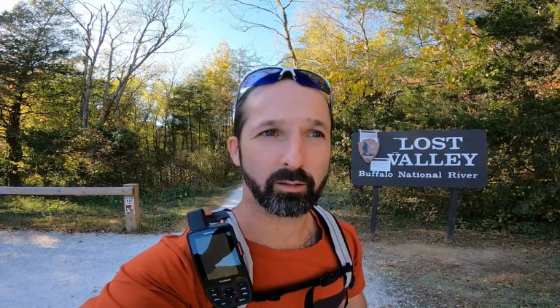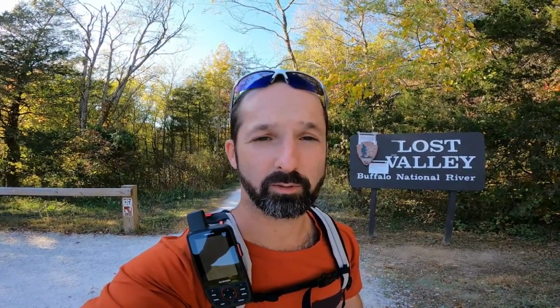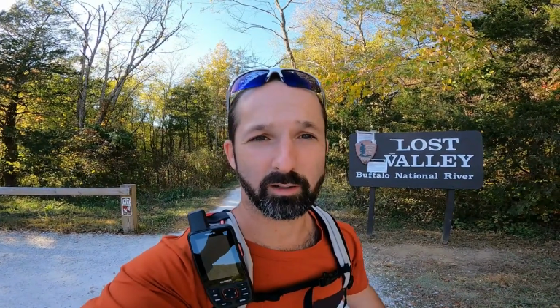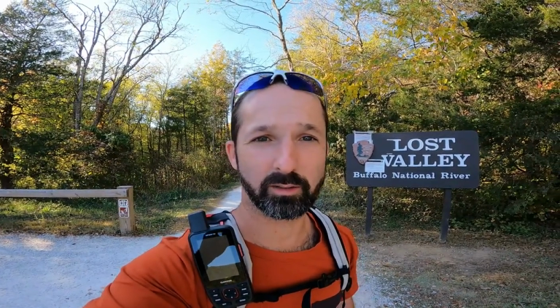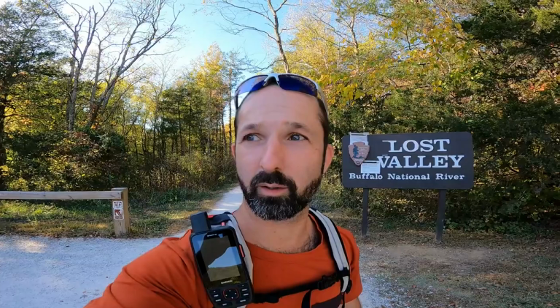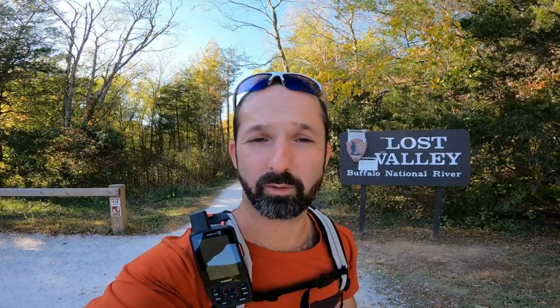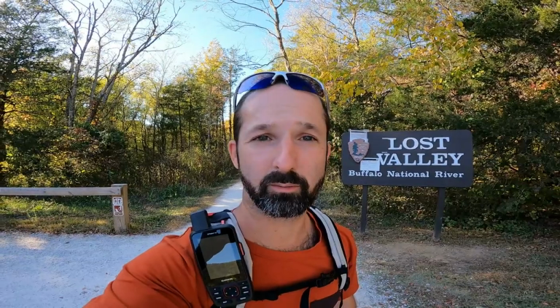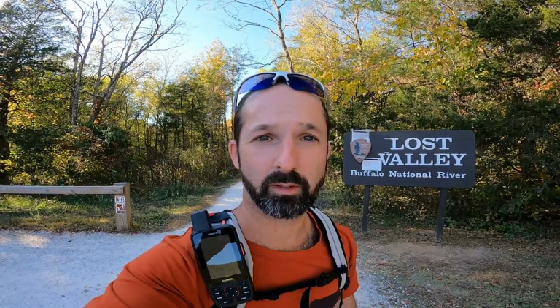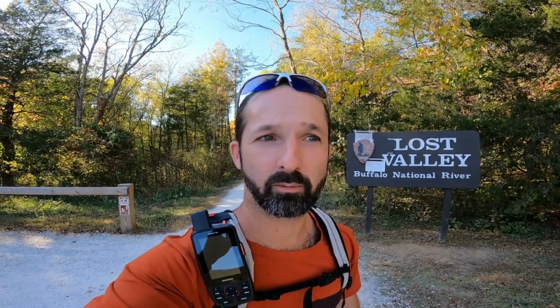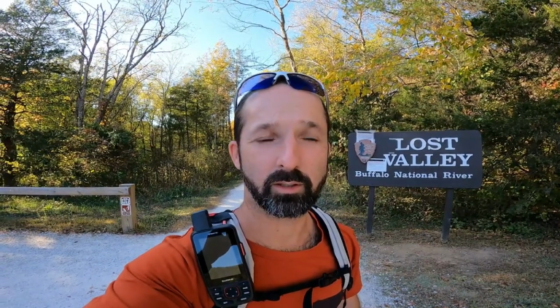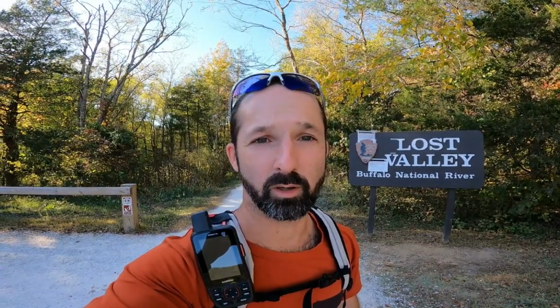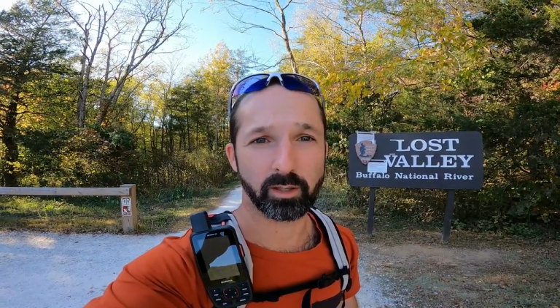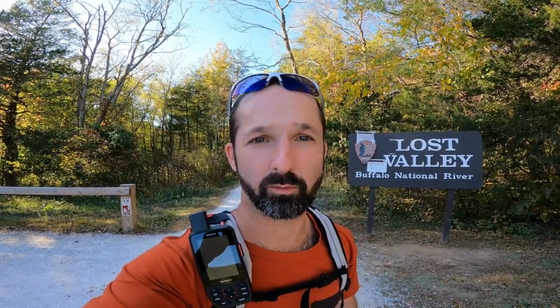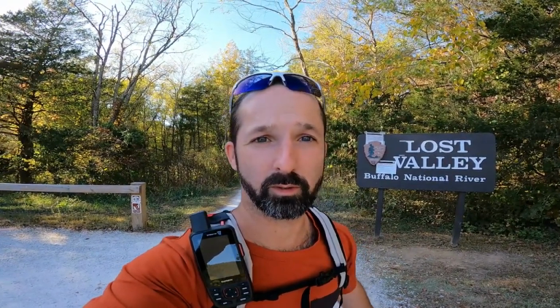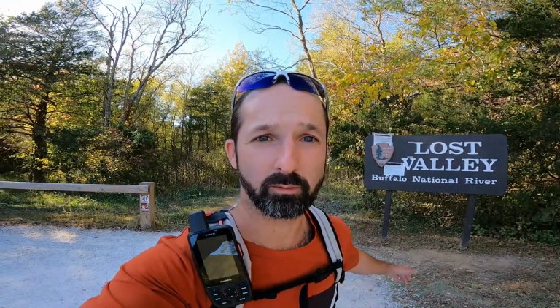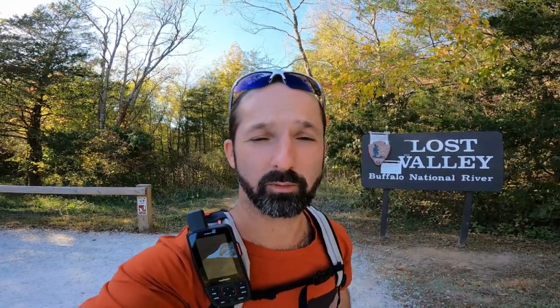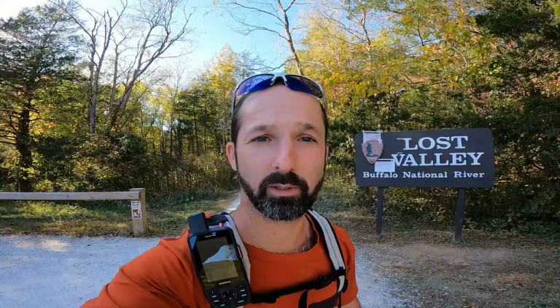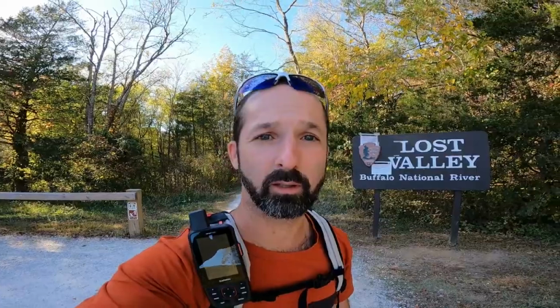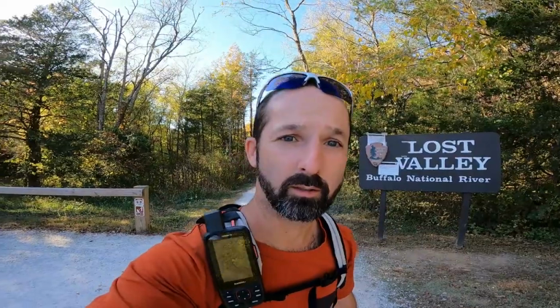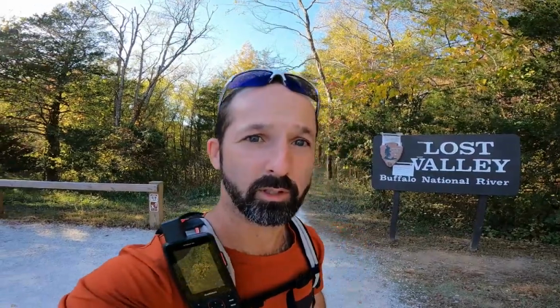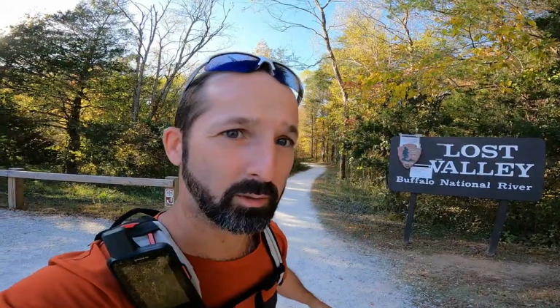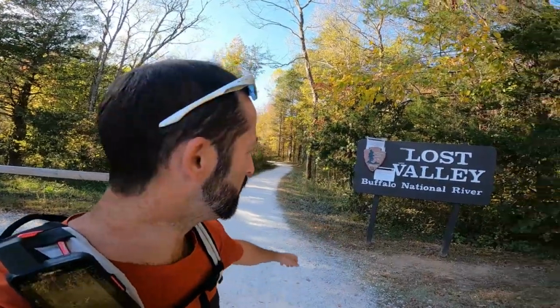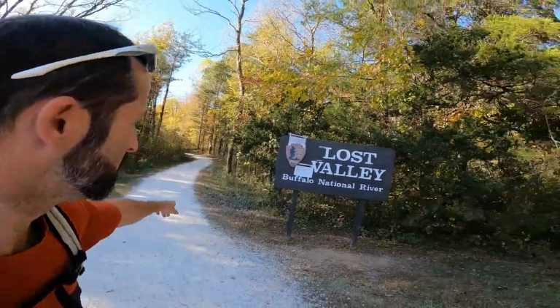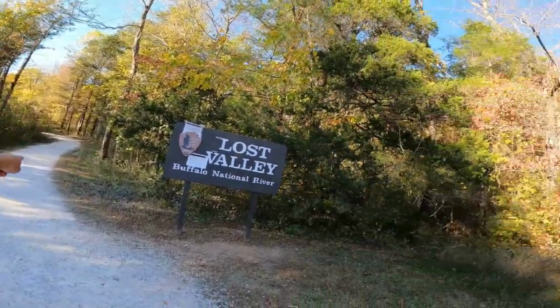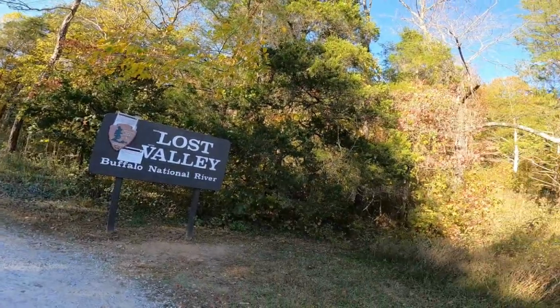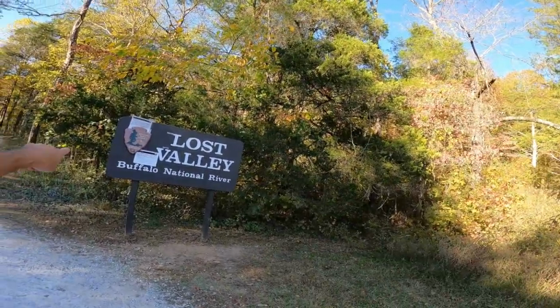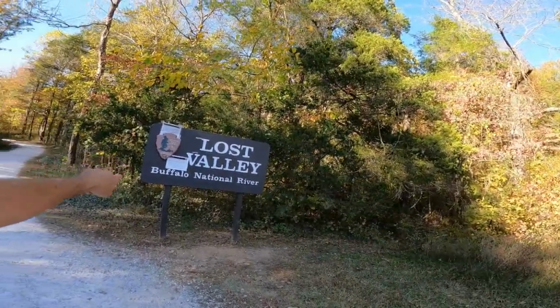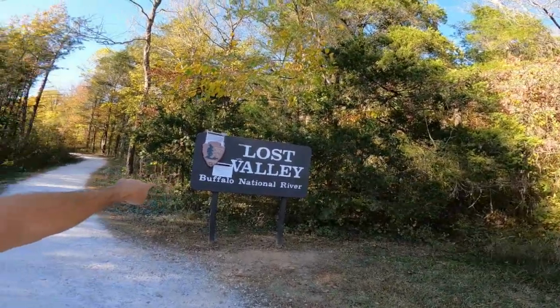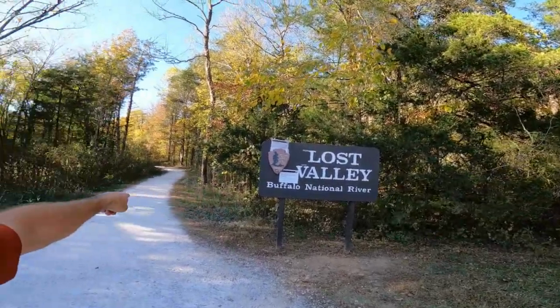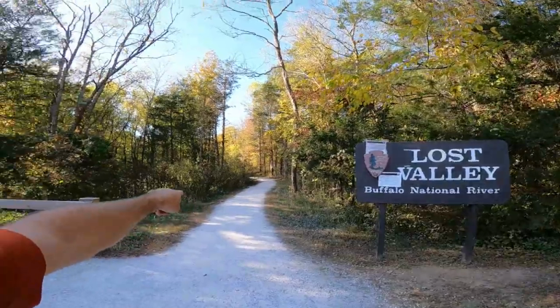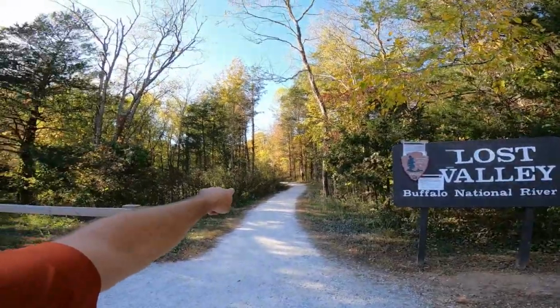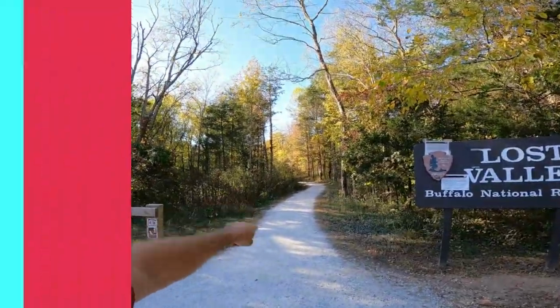It's dry - it's in October - so we're not going to see any water coming out of the waterfall, but we're going to have a good time getting there. The first thing you want to do is start off on the Lost Valley Trail right here and head that way.